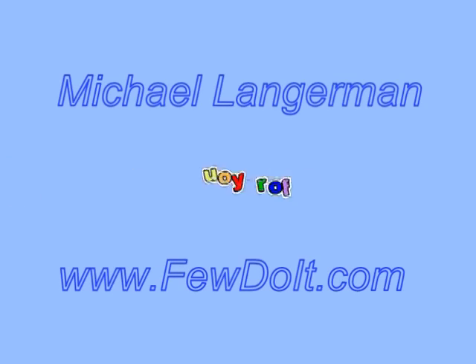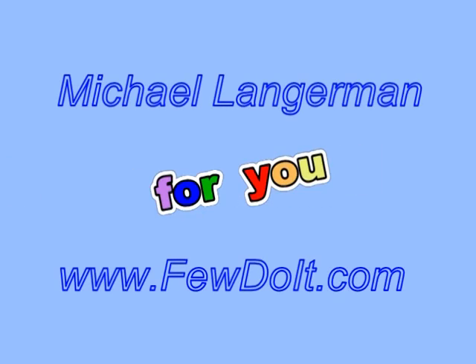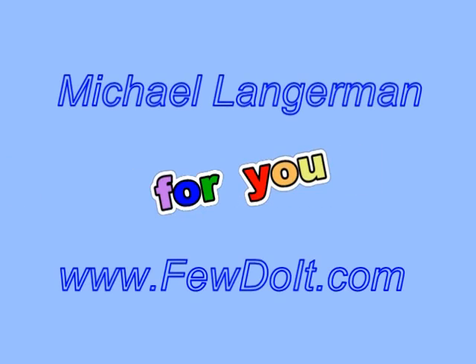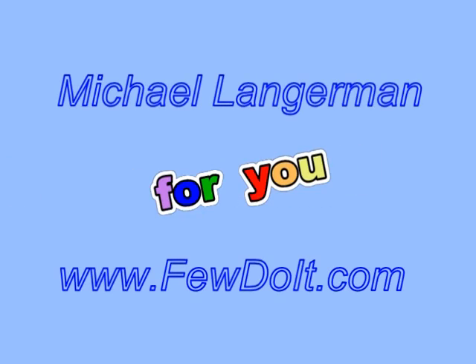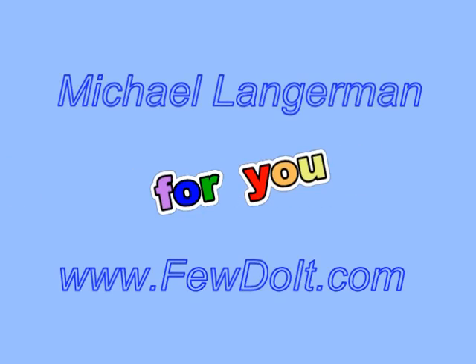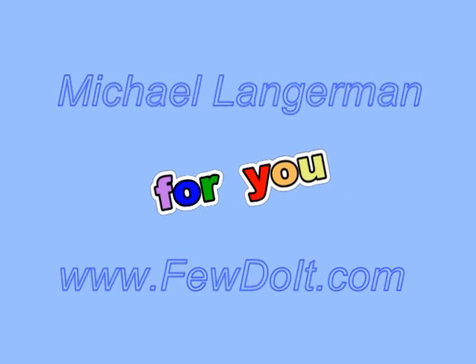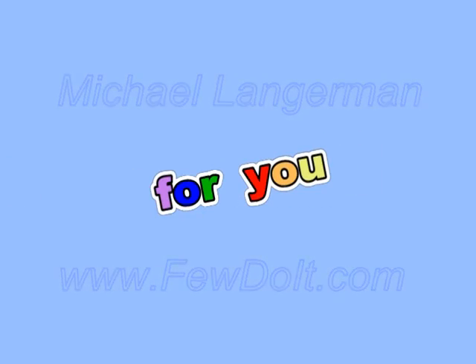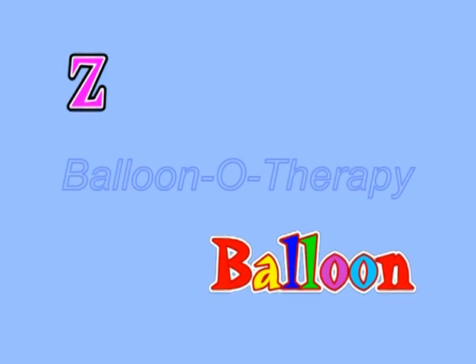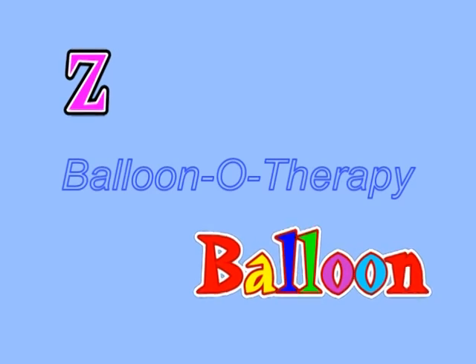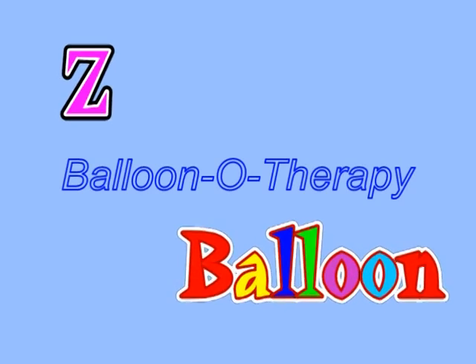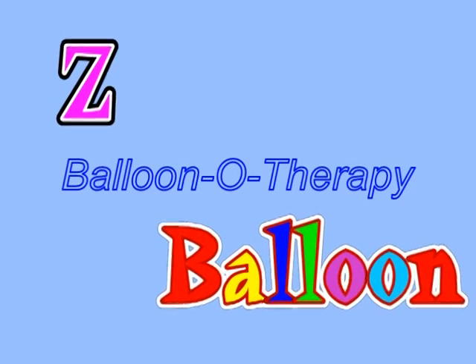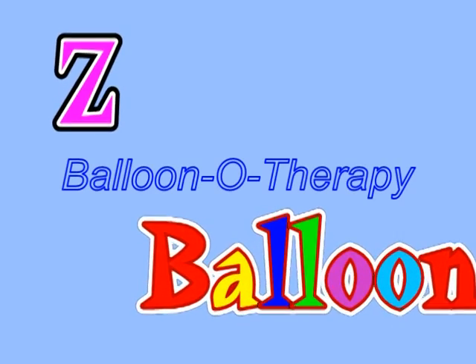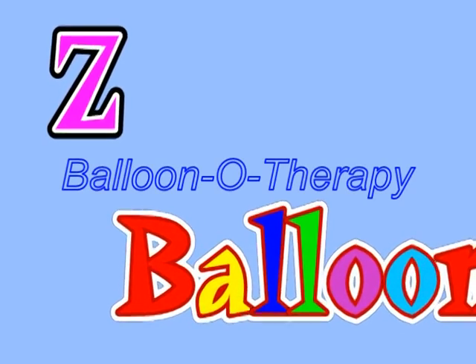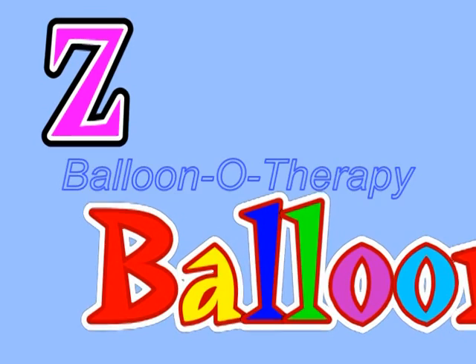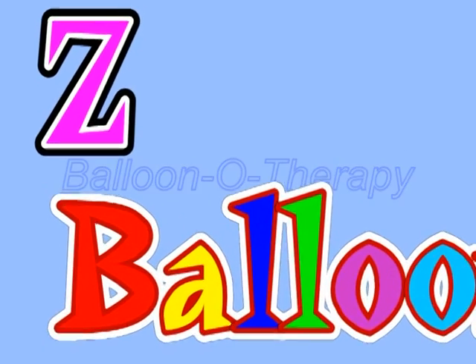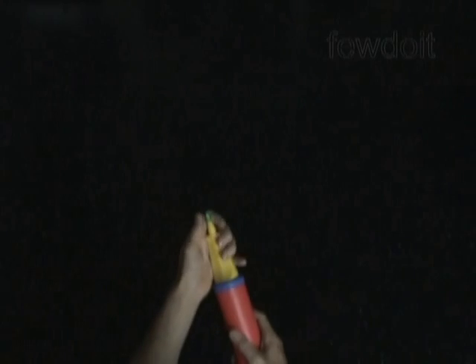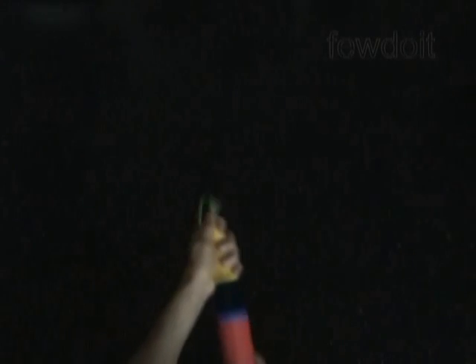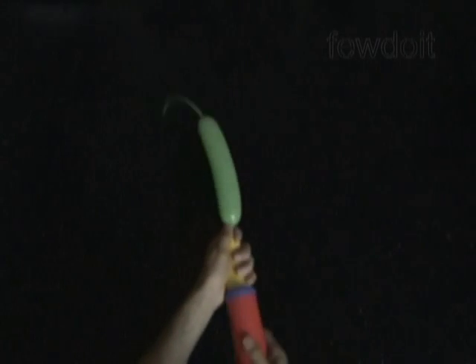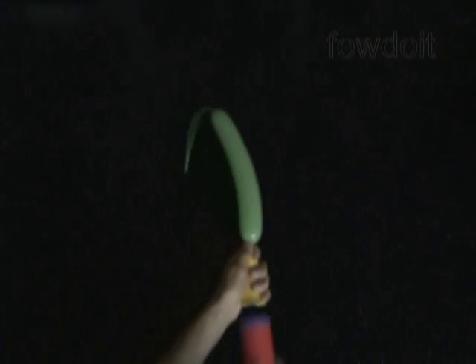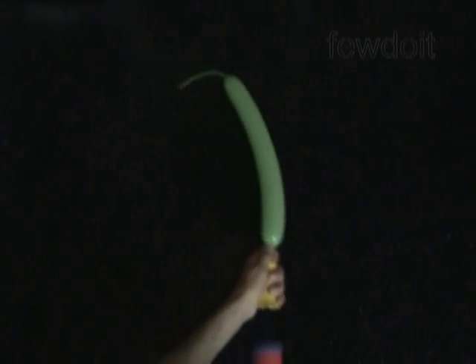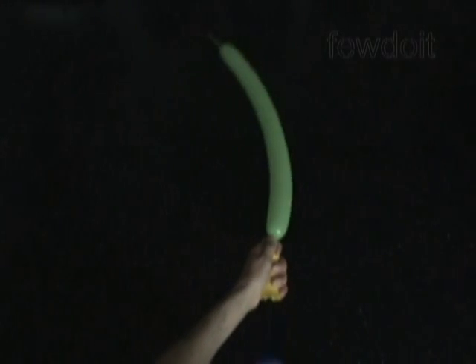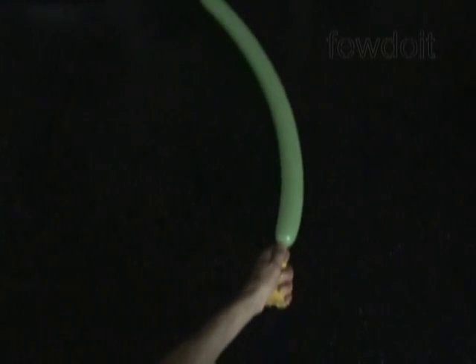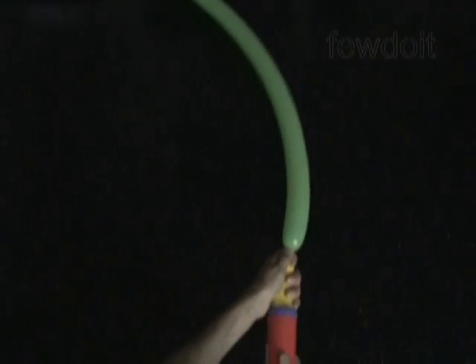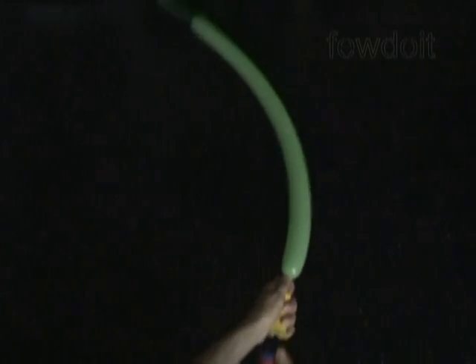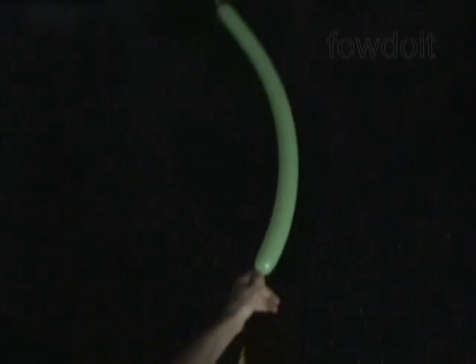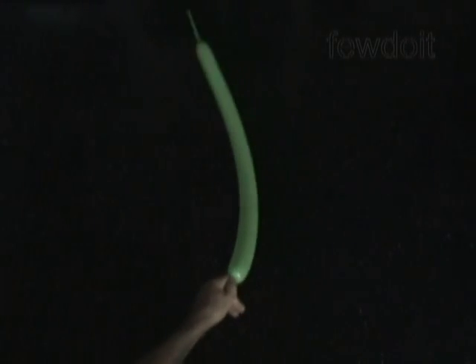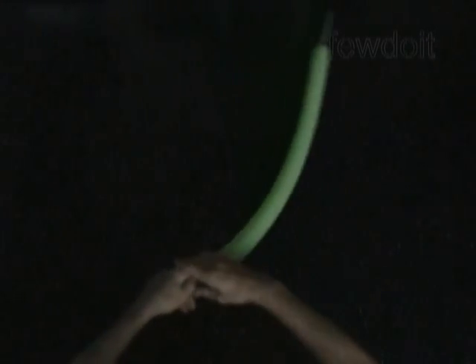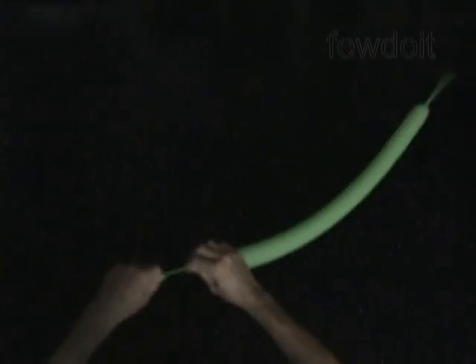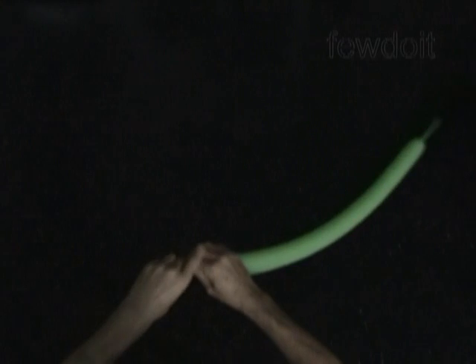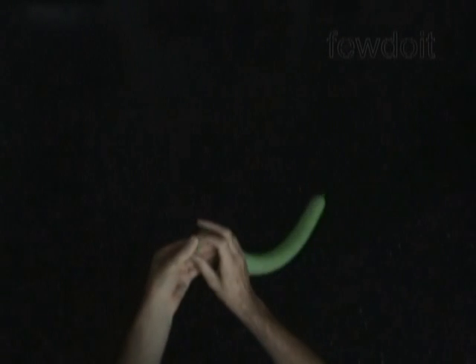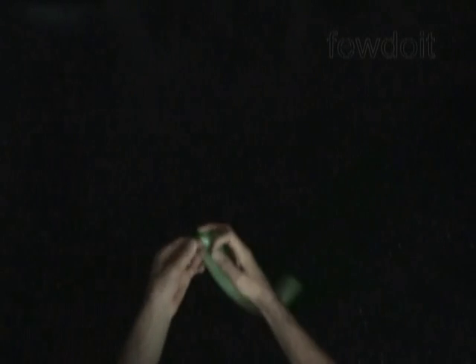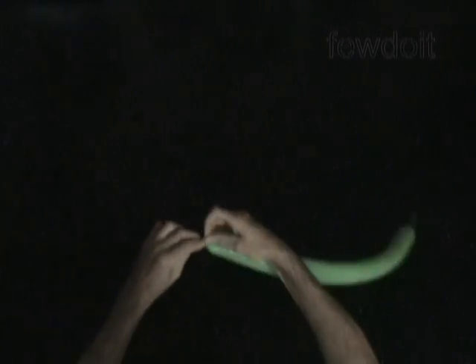Hello everybody. Today we are going to use one balloon to make letter Z as in word Z. Inflate any color balloon leaving about three, maybe four inch flat tail.